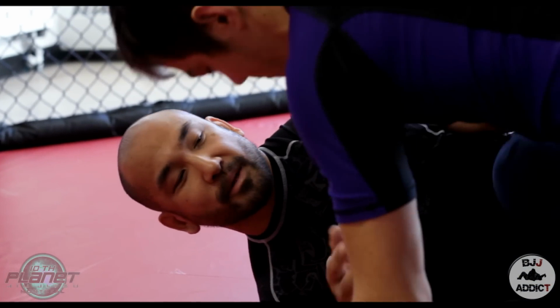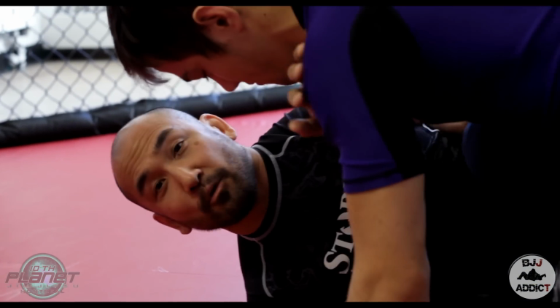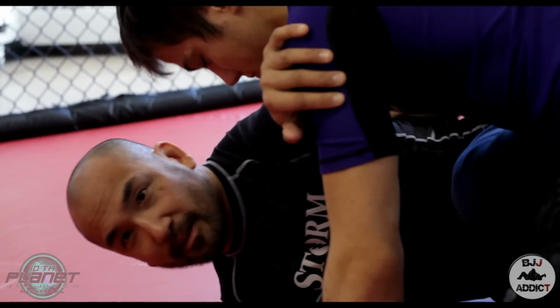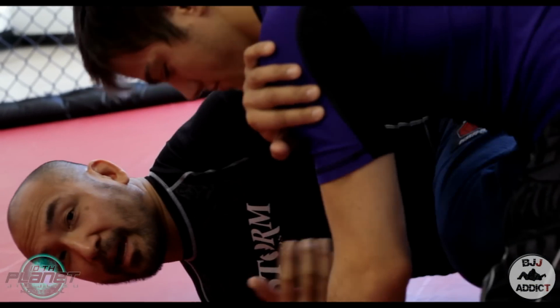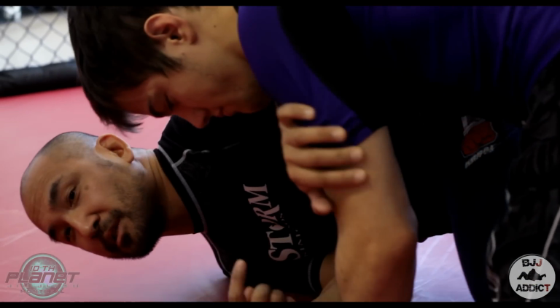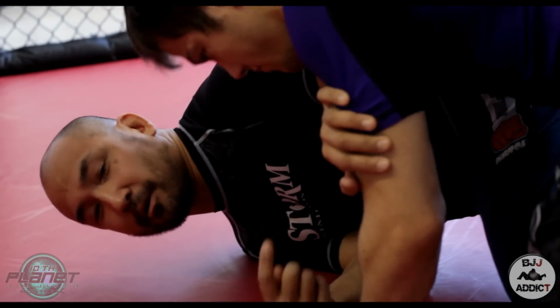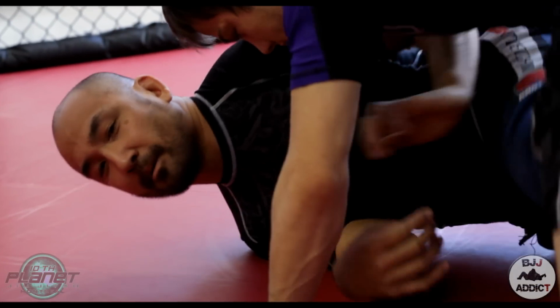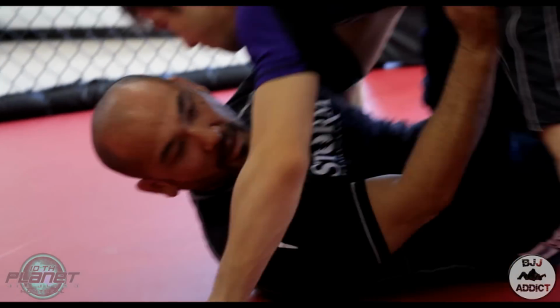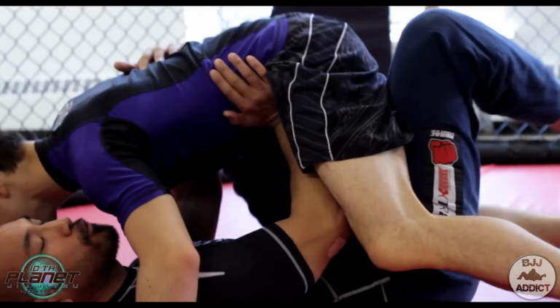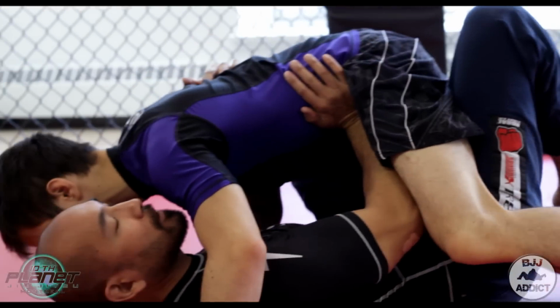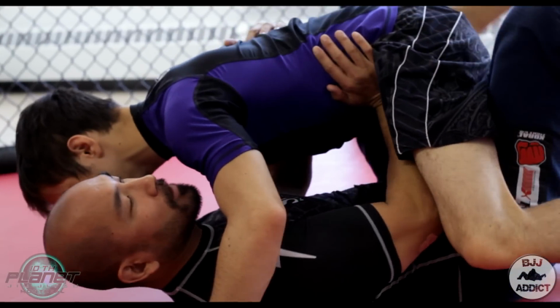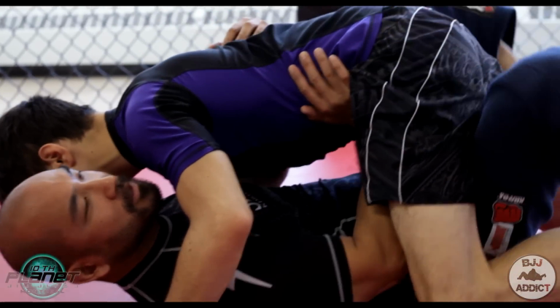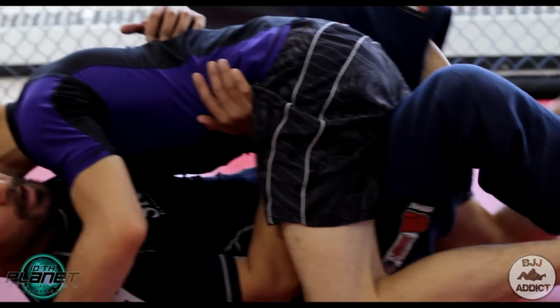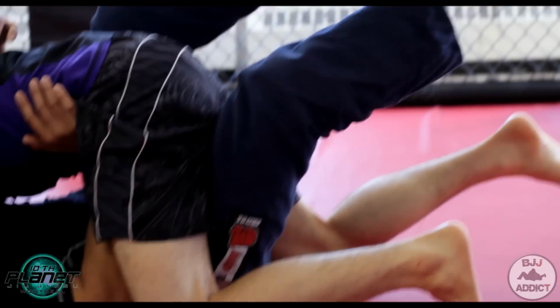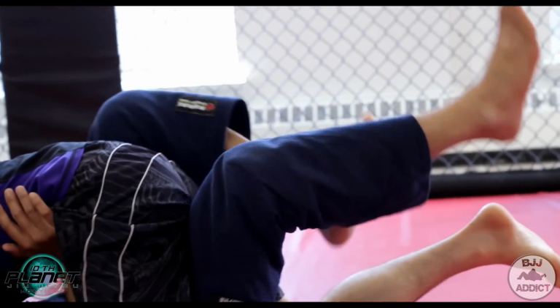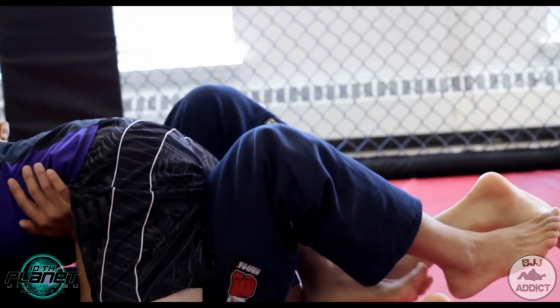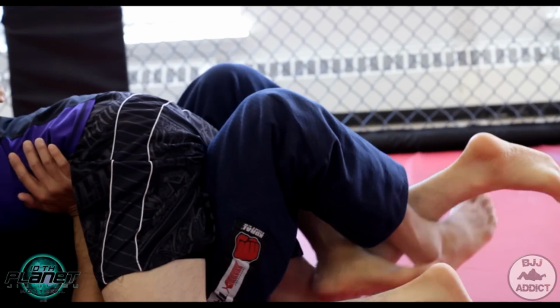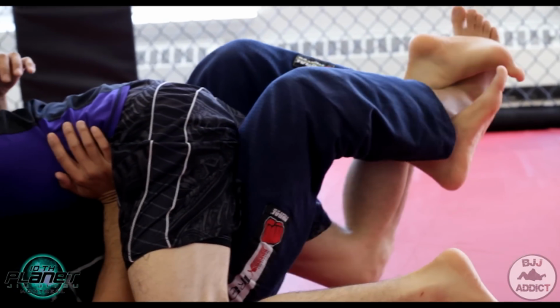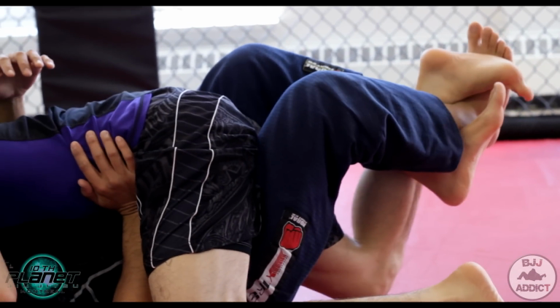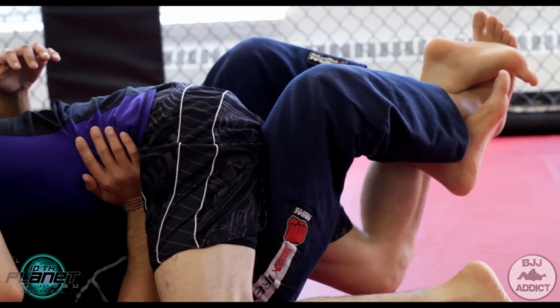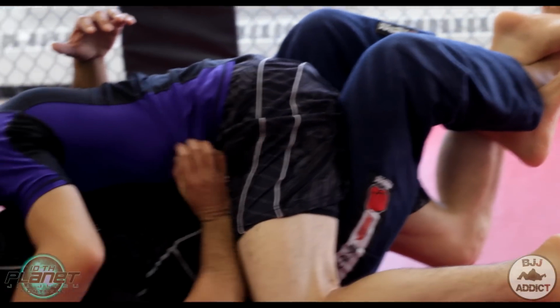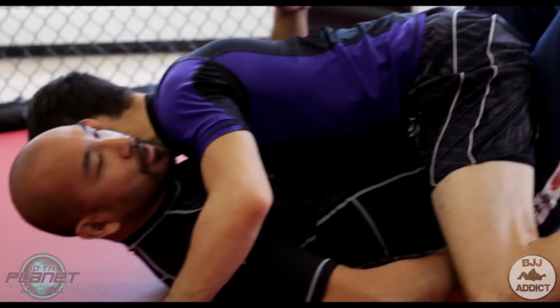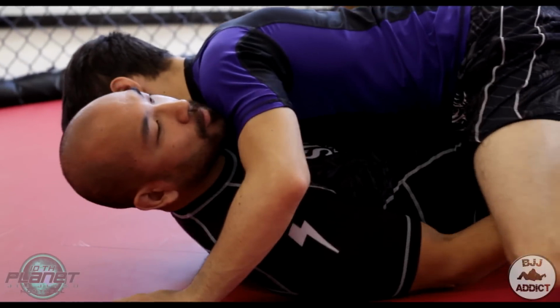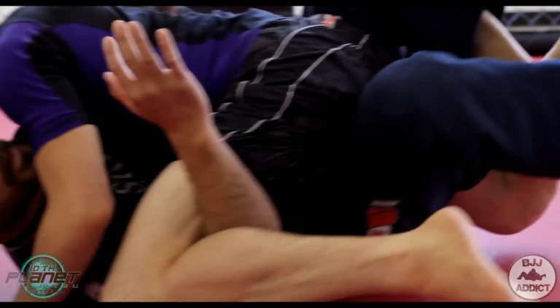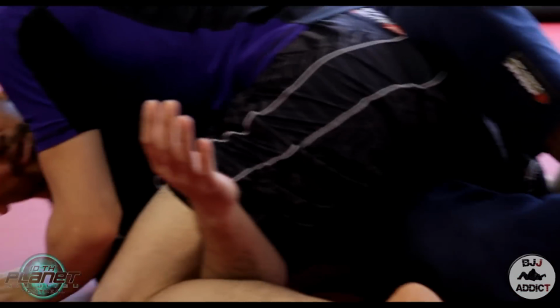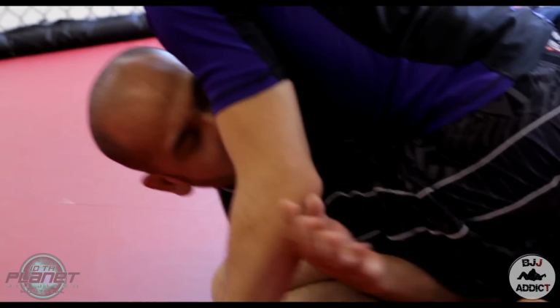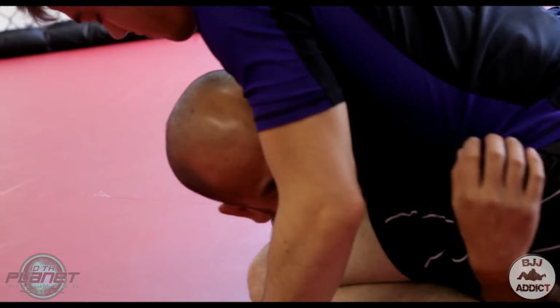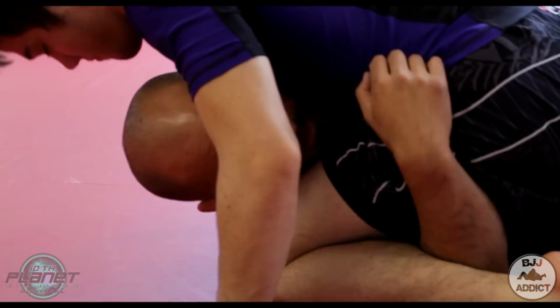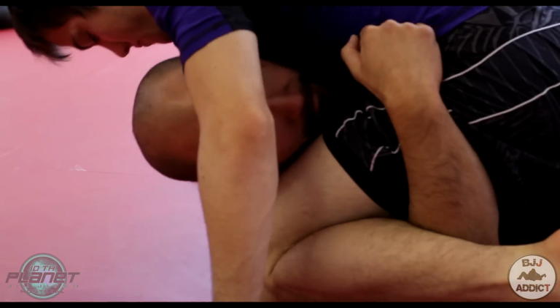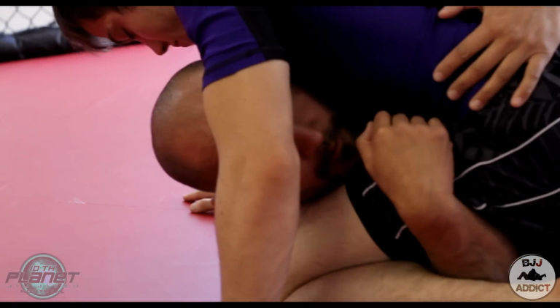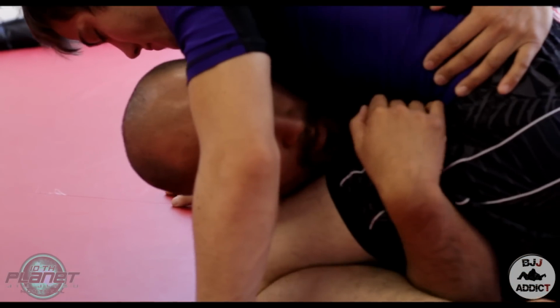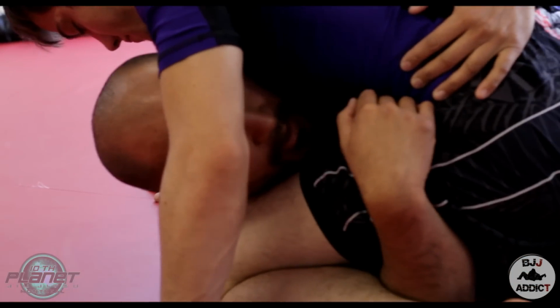But since I was baiting that, as soon as he turns, I move with him and right away — if you notice here — I got a half guard right away and I cinched in my lockdown. So I go to my lockdown position. I have to stay on my side. Very strong position here.